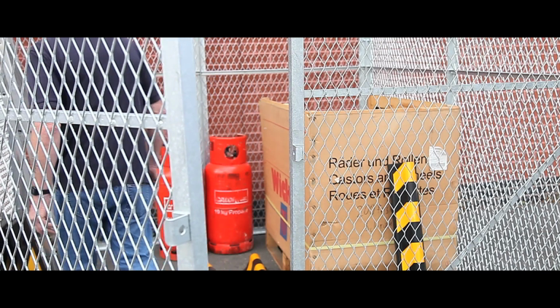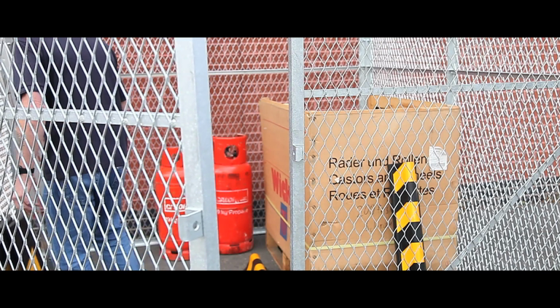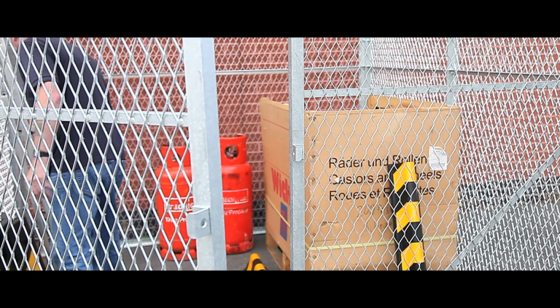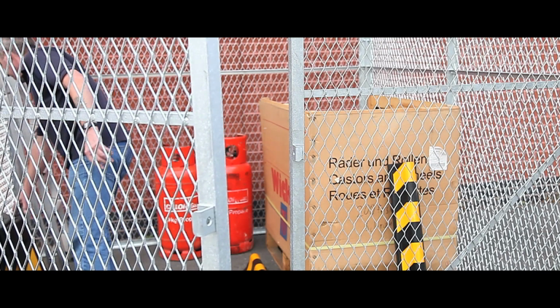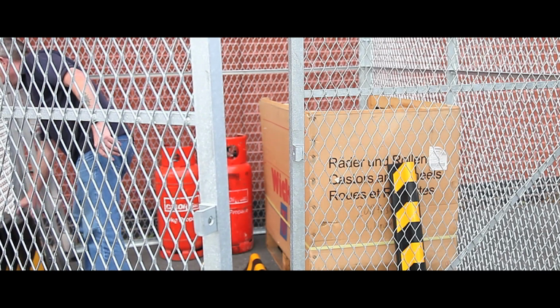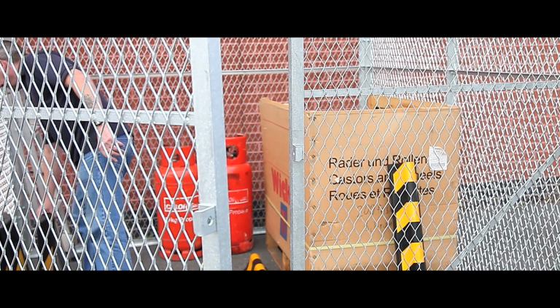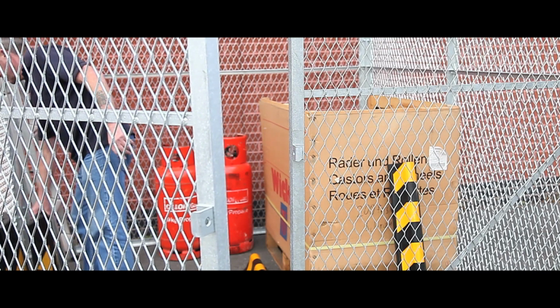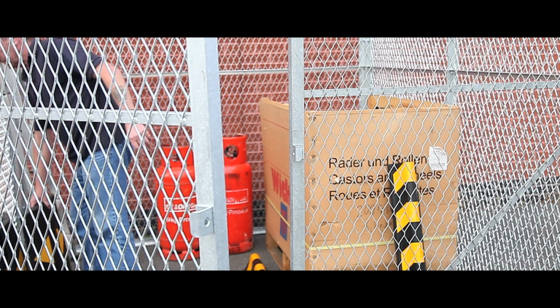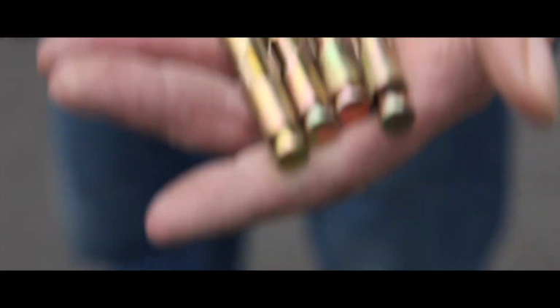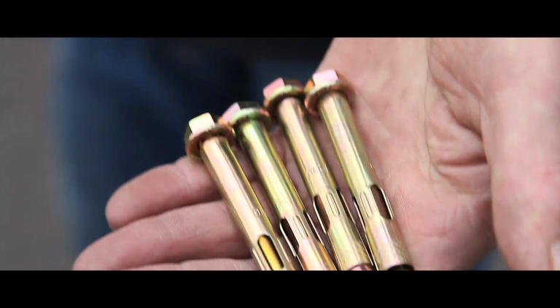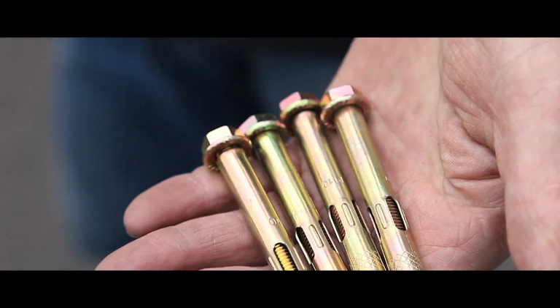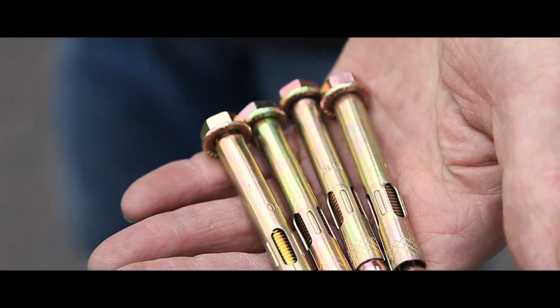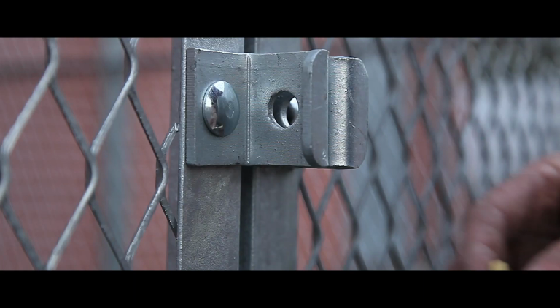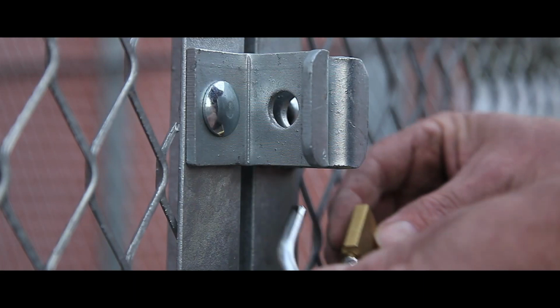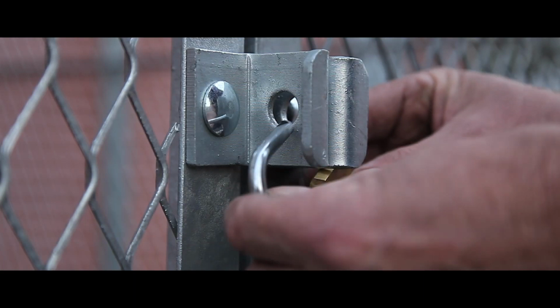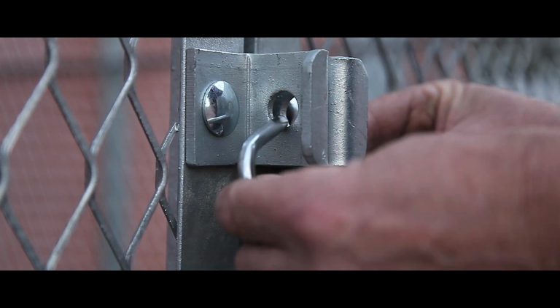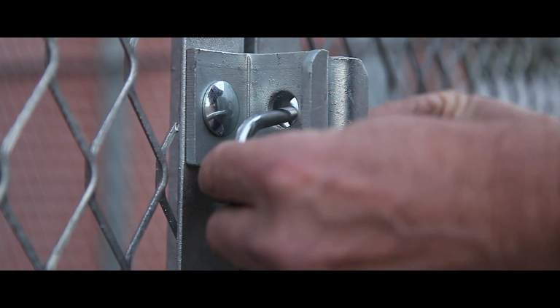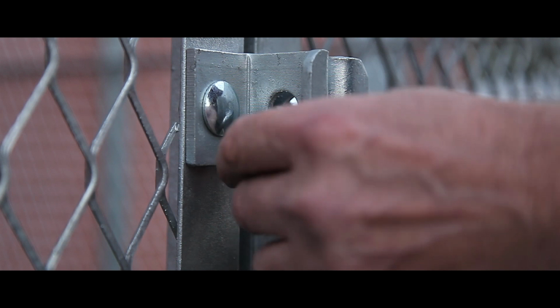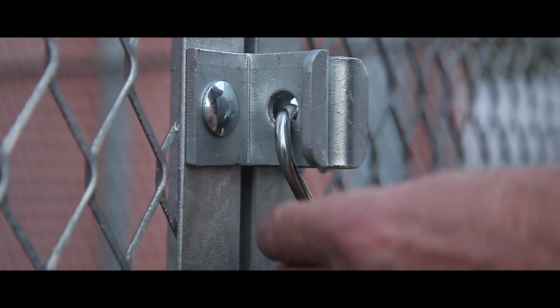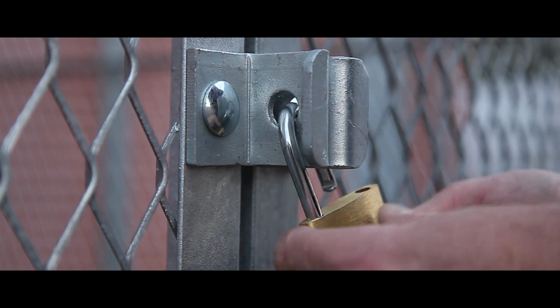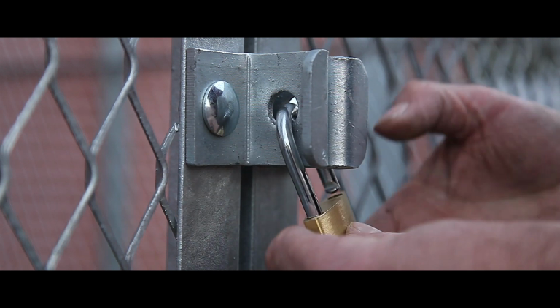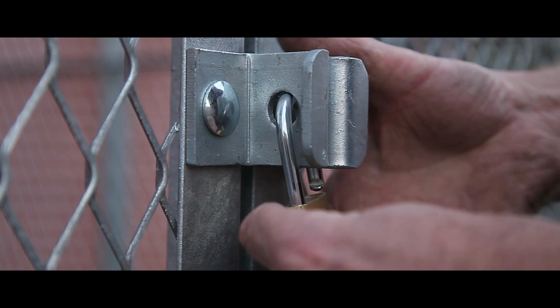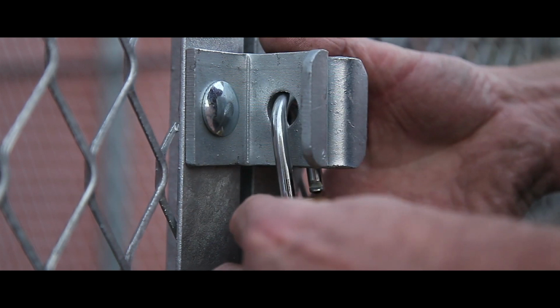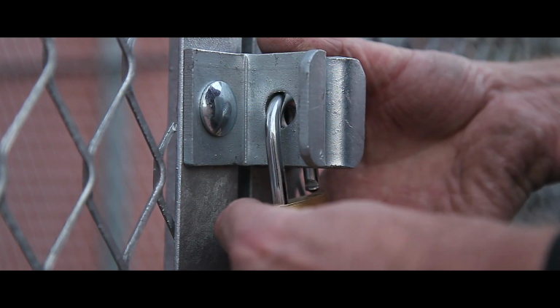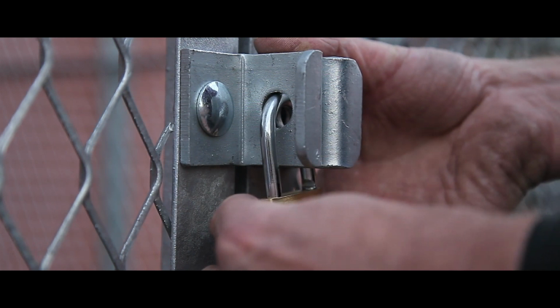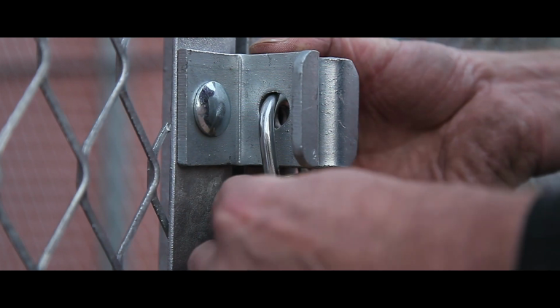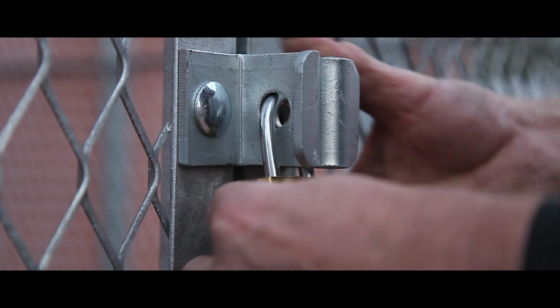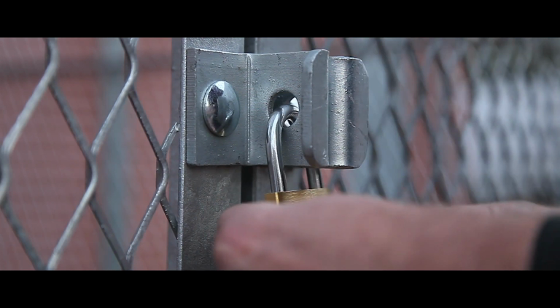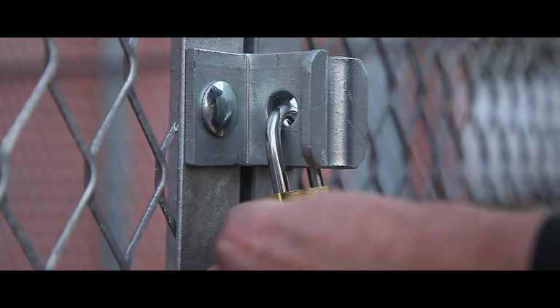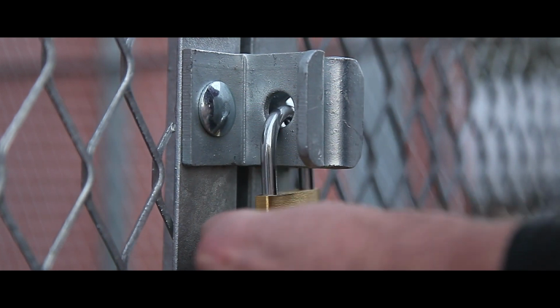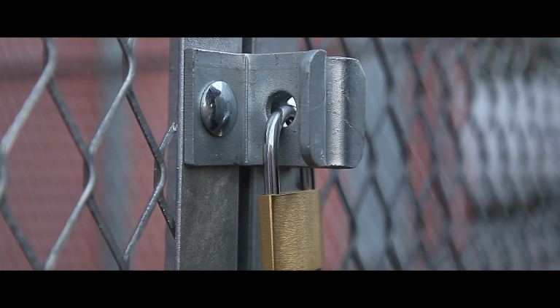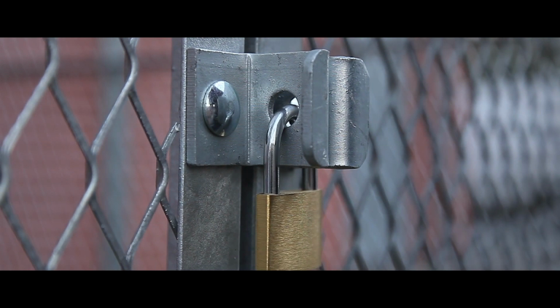Single or double doors can be placed on any side of the structure, whilst anchor bolts, hasps, staples and padlocks are all included as standard.